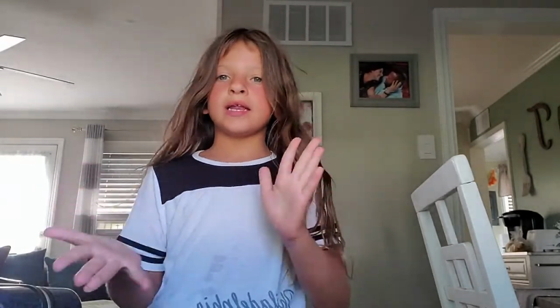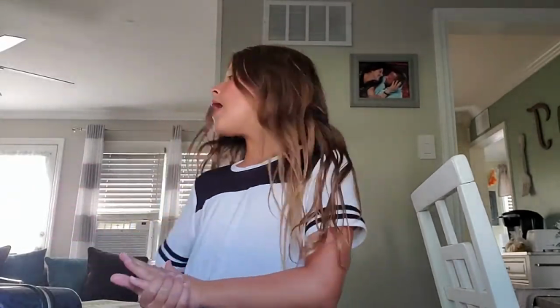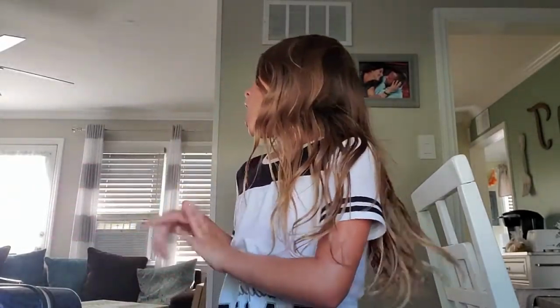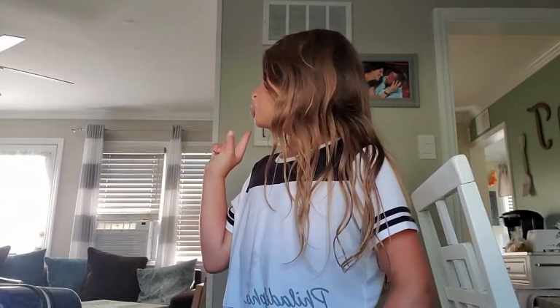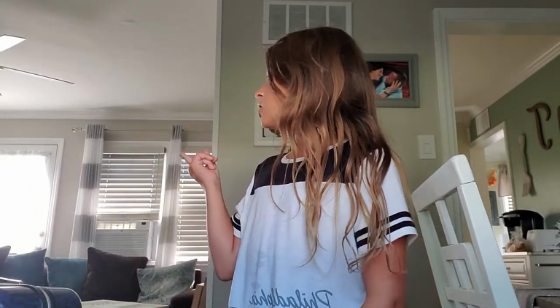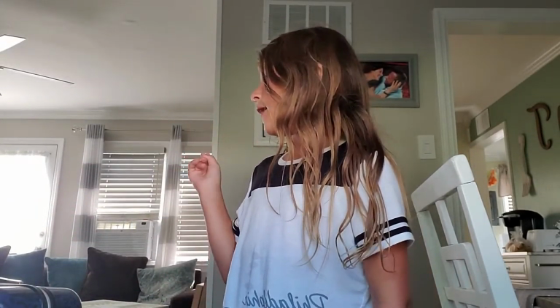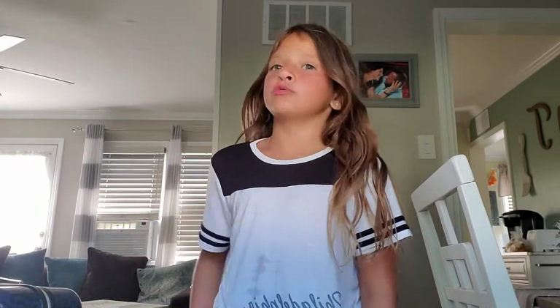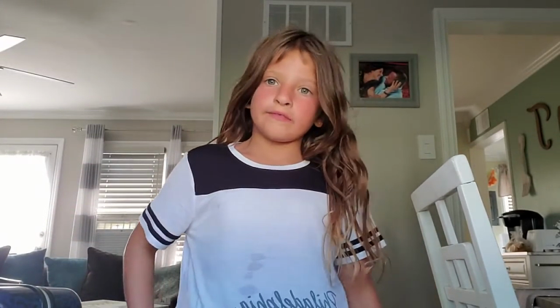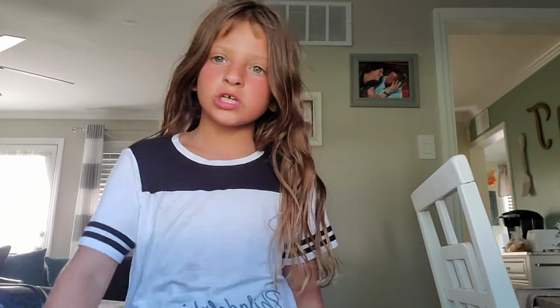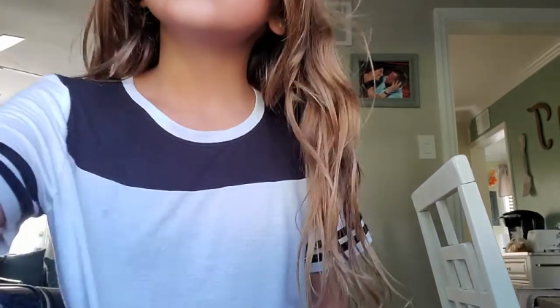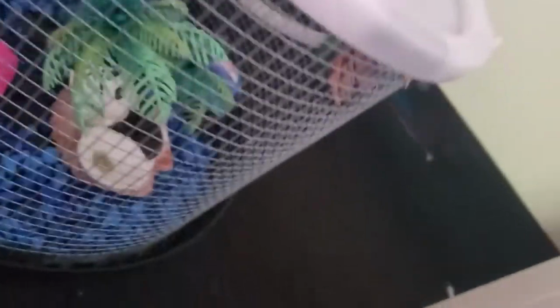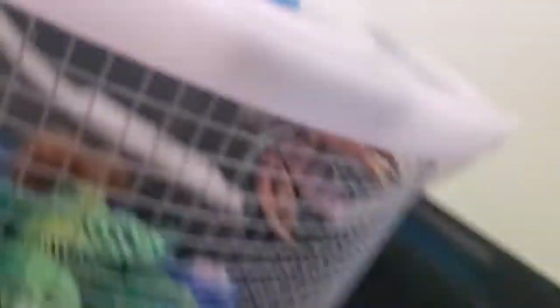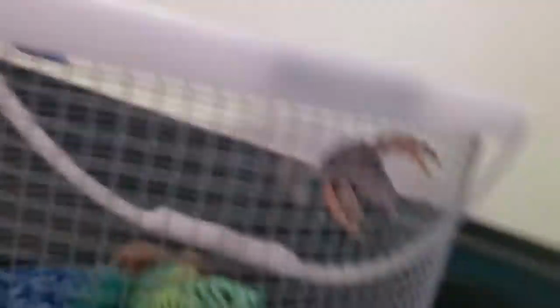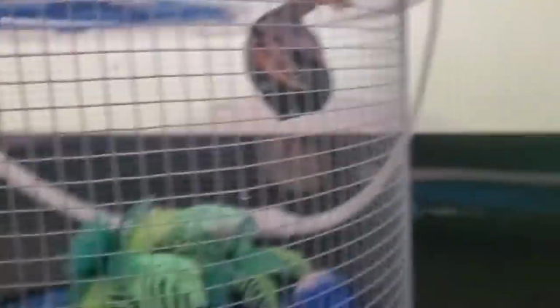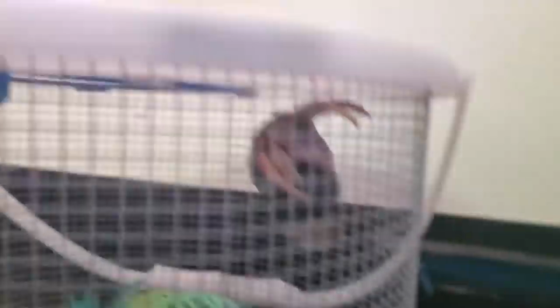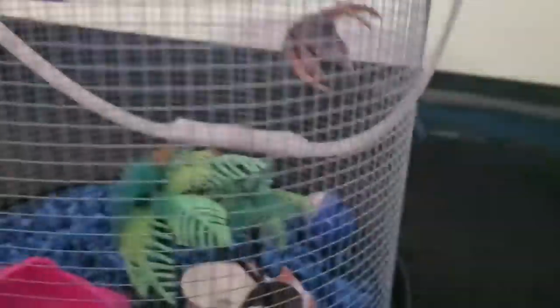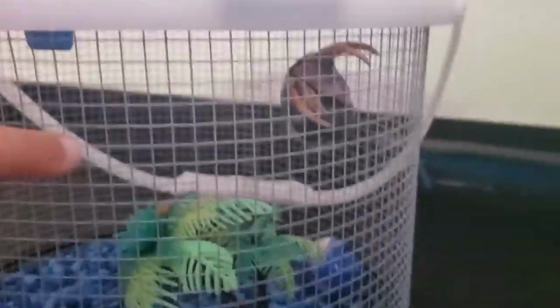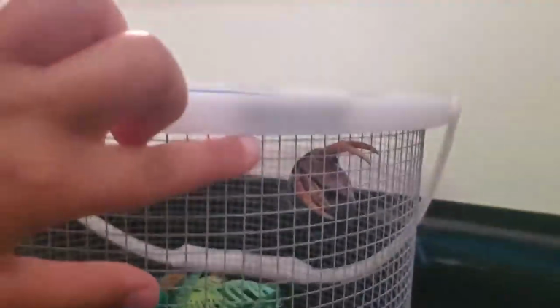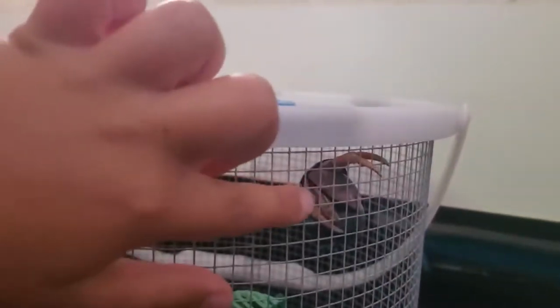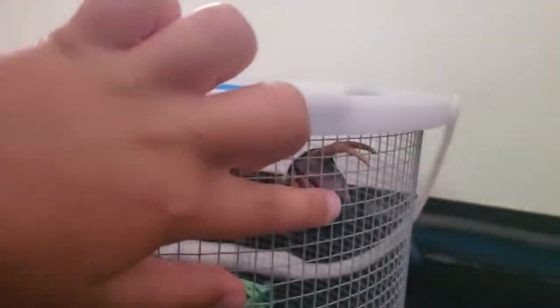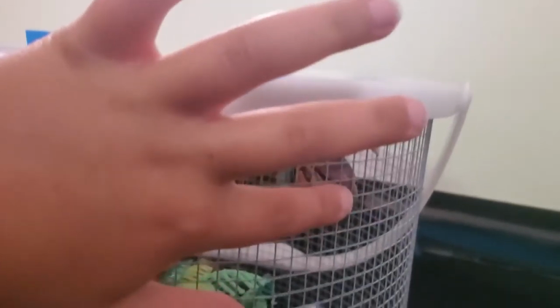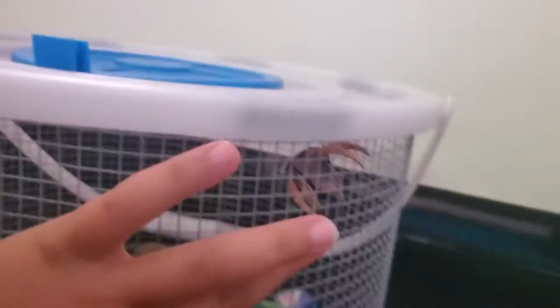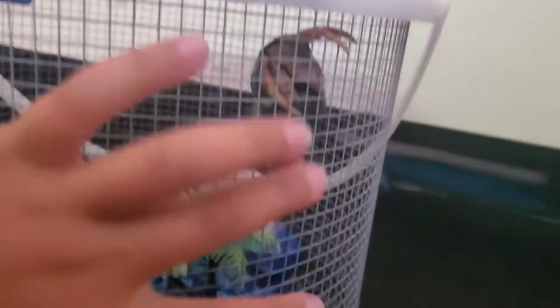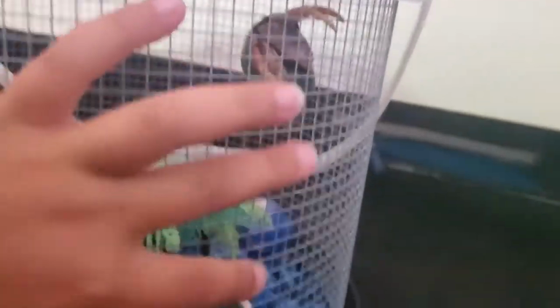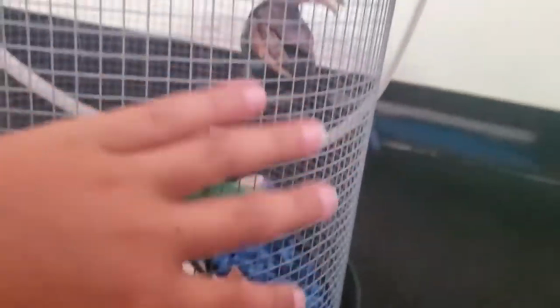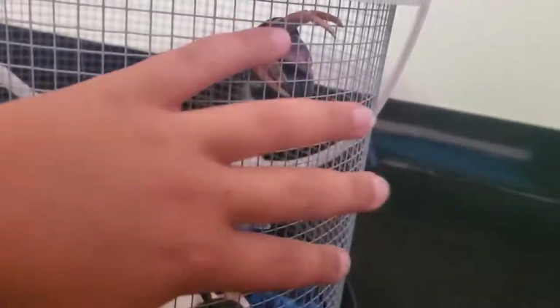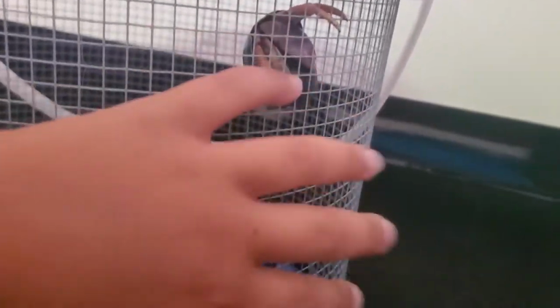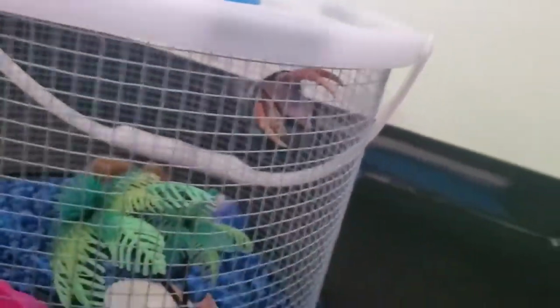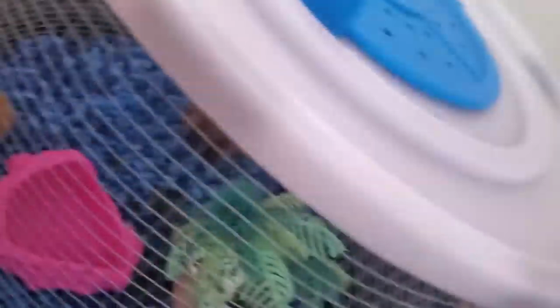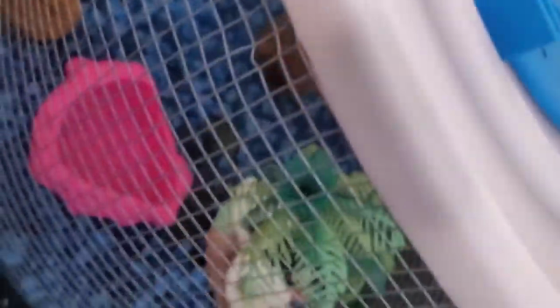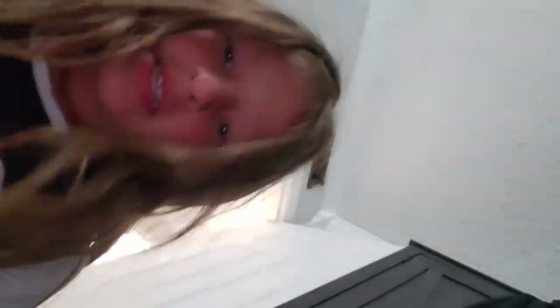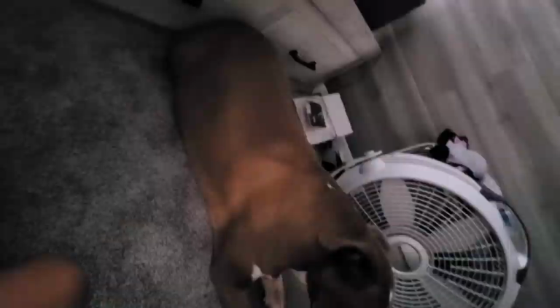Next is my biggest hermit crab. Say hi! He's going to have to get another shell soon. He's my biggest hermit crab — he's trying to bite, so I'm going to go put him back.